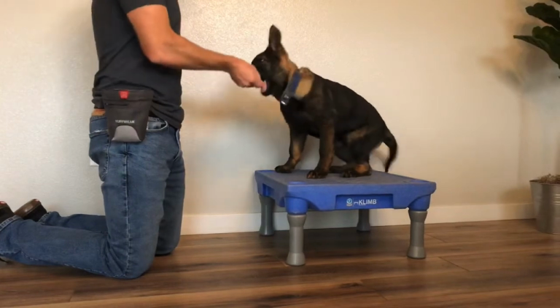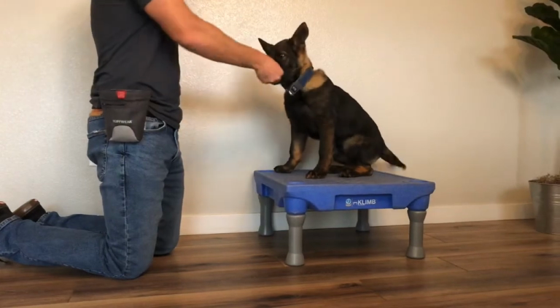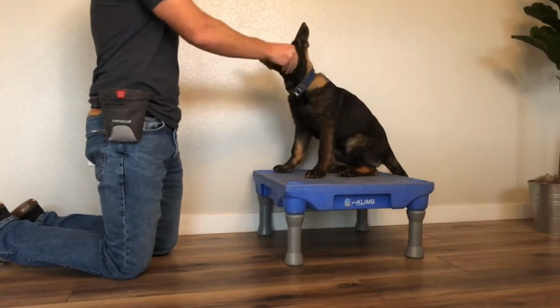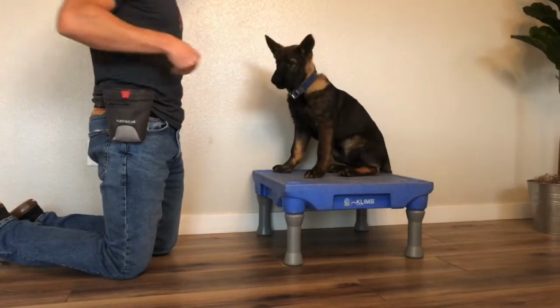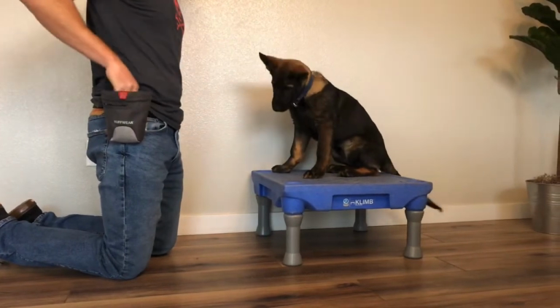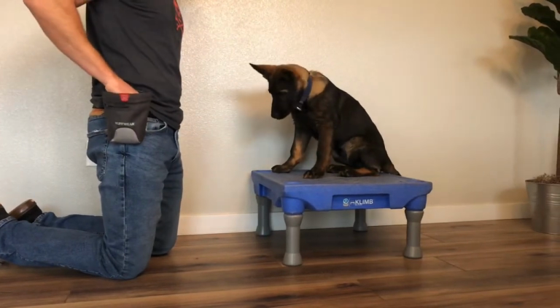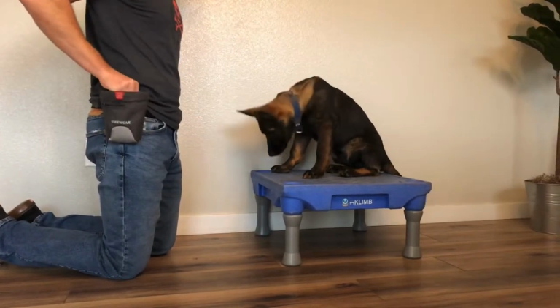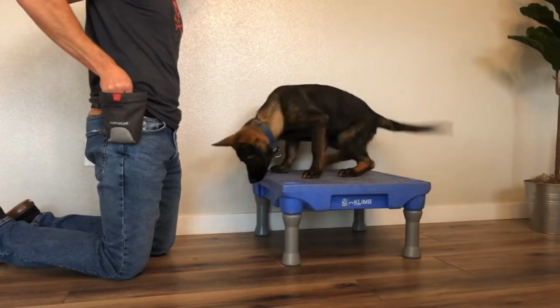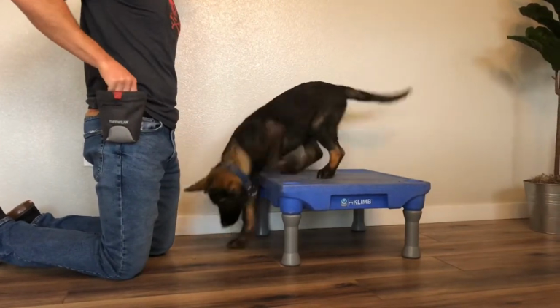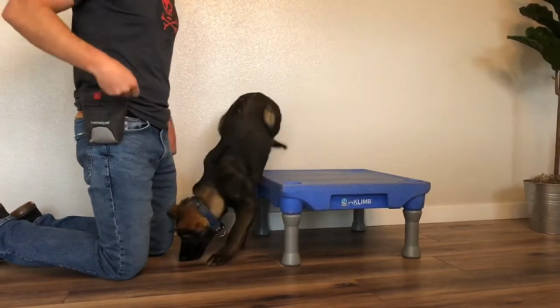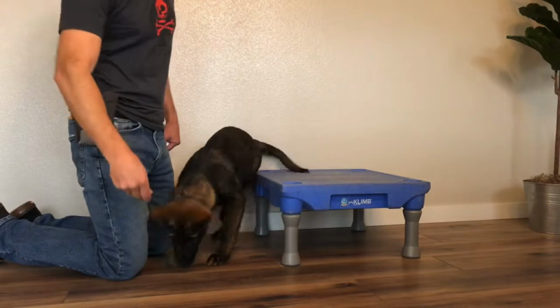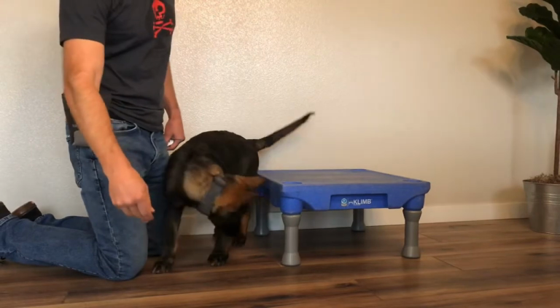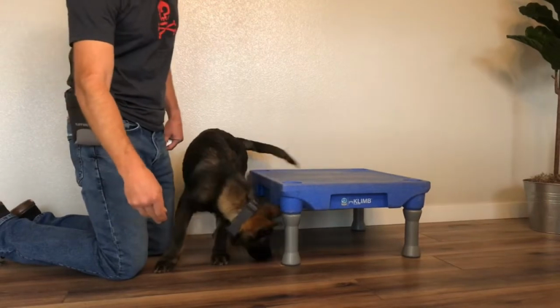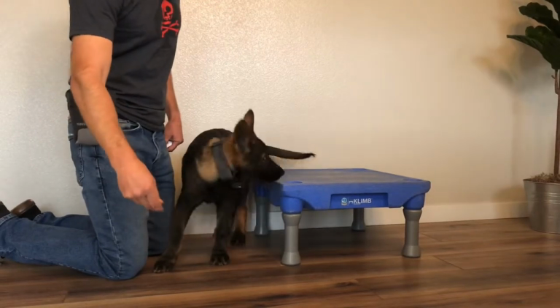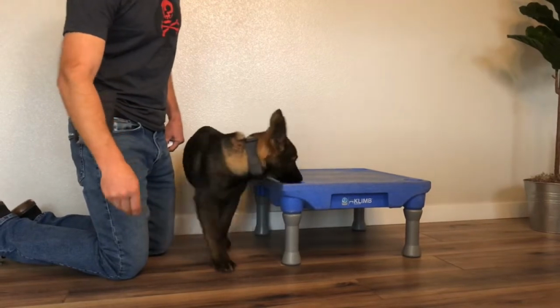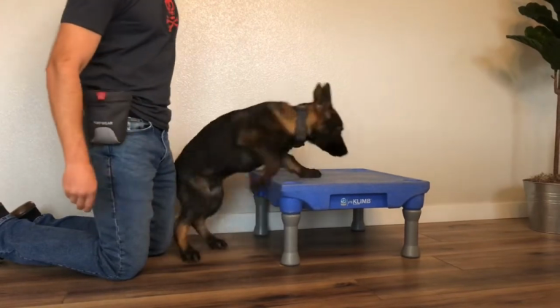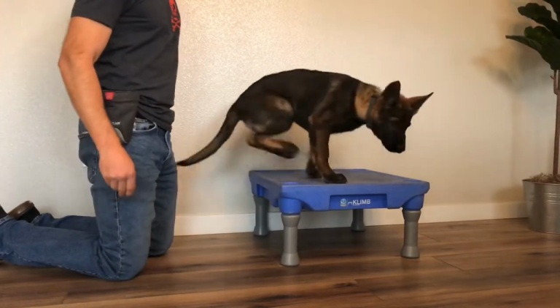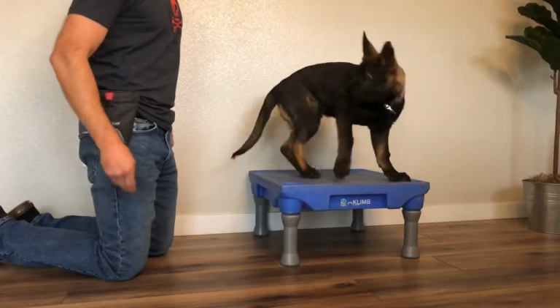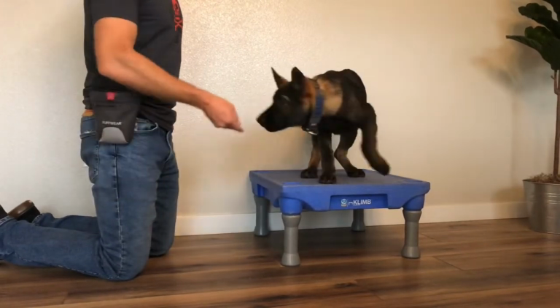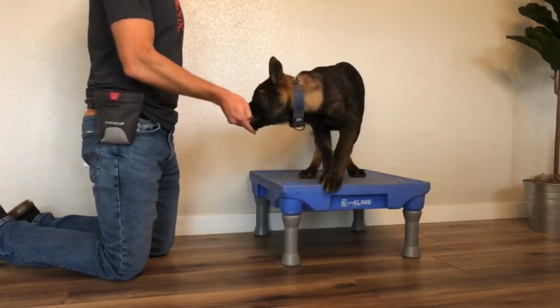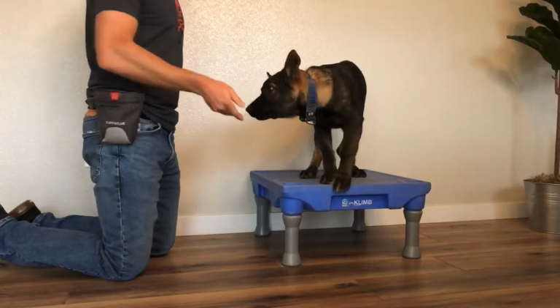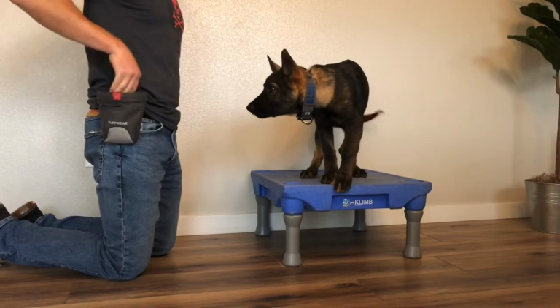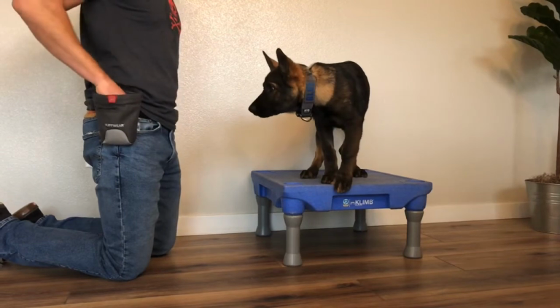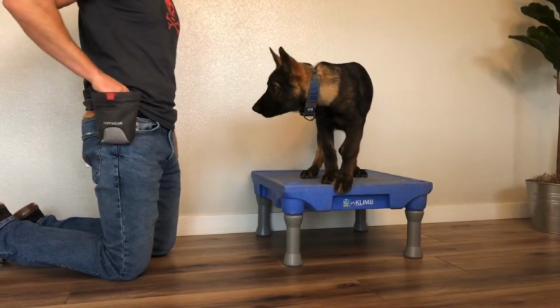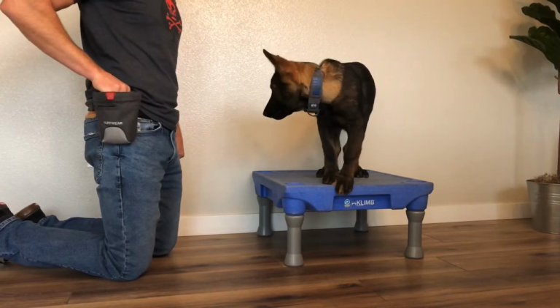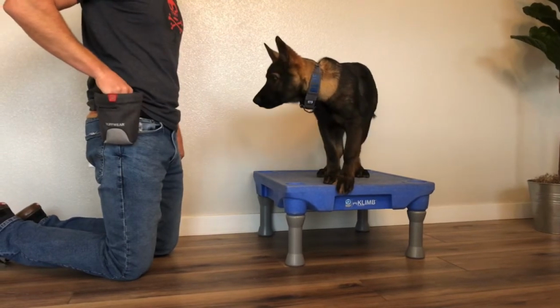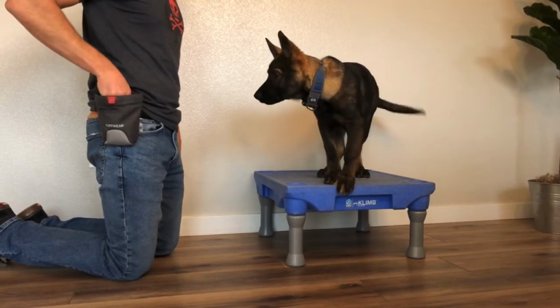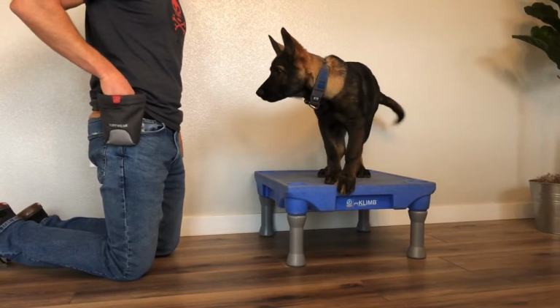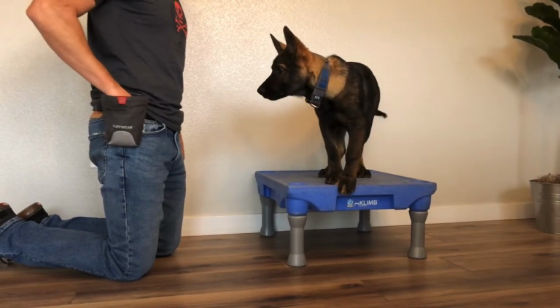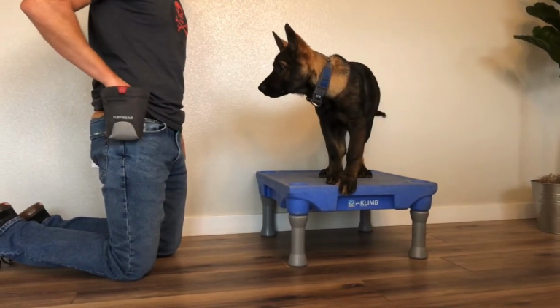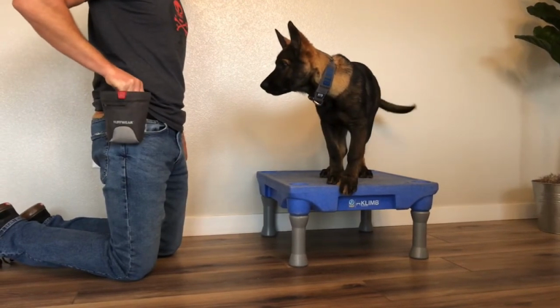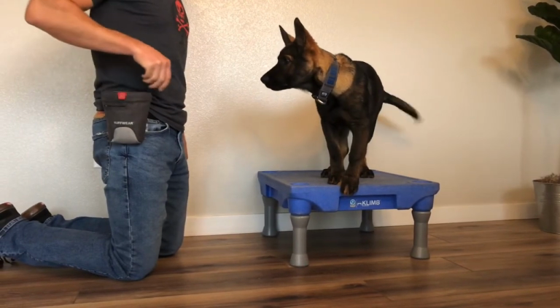Well, that's it for today's training video. Our goal with these videos is to share with you our training experience with puppies and adult dogs. Remember, there's more than one way to train a dog, and your dogs are always learning a lesson, so make every lesson a good lesson. We'll see you next time.